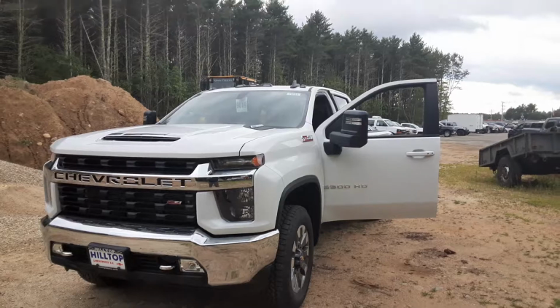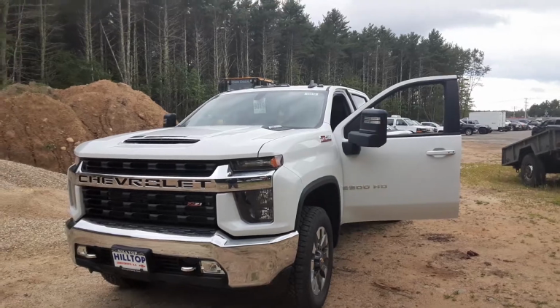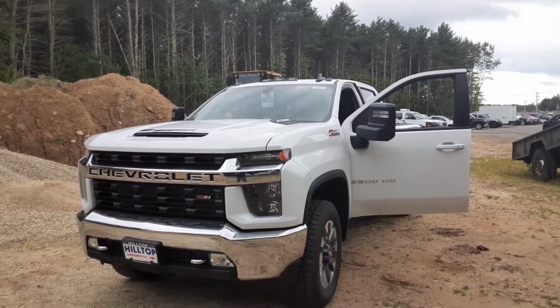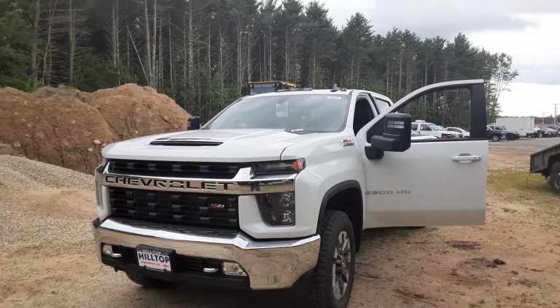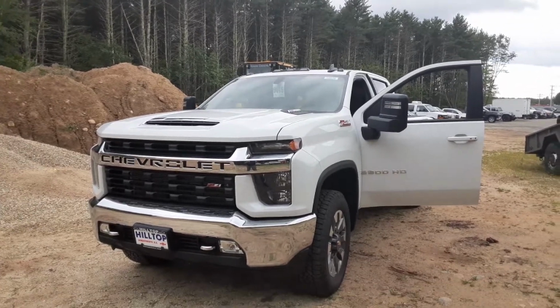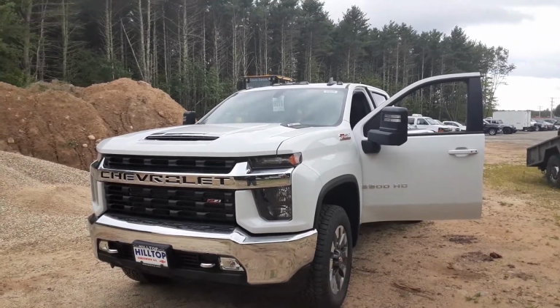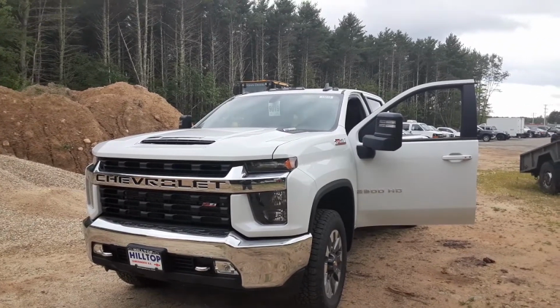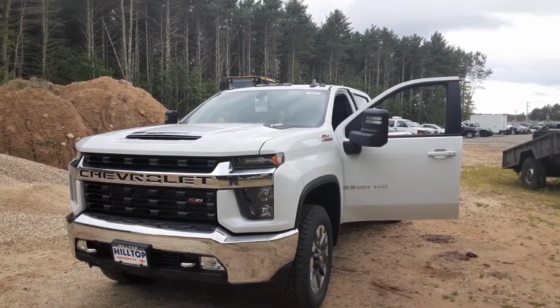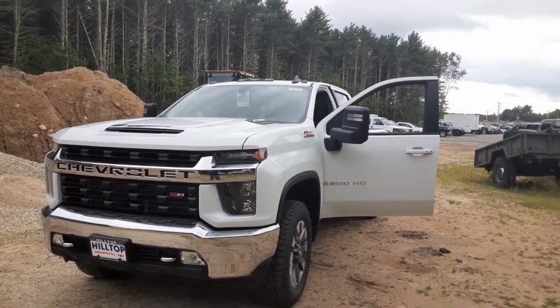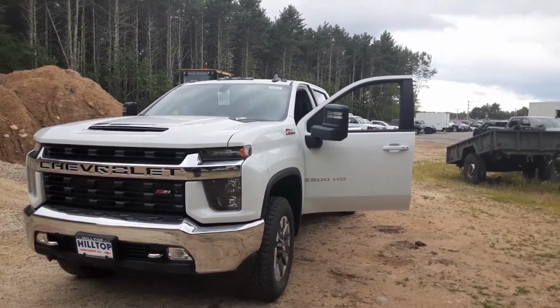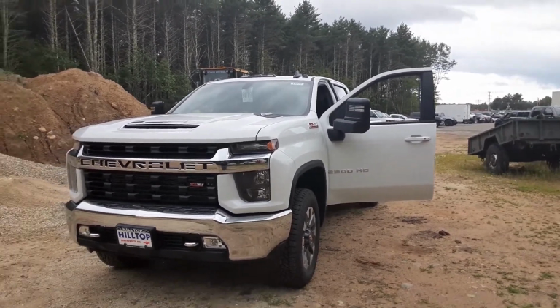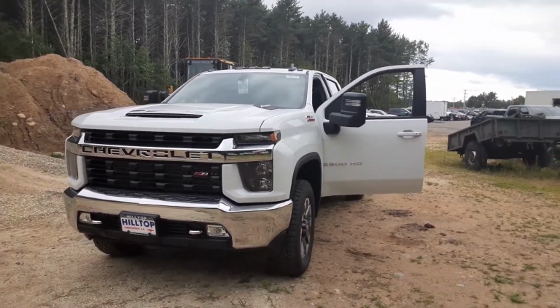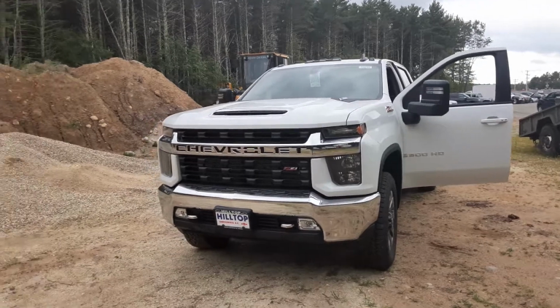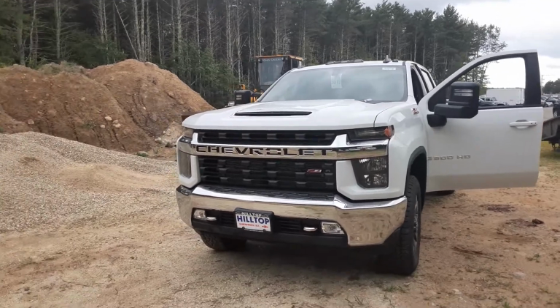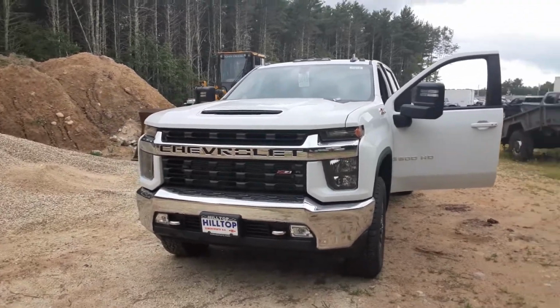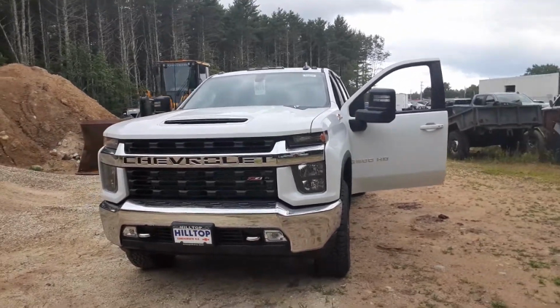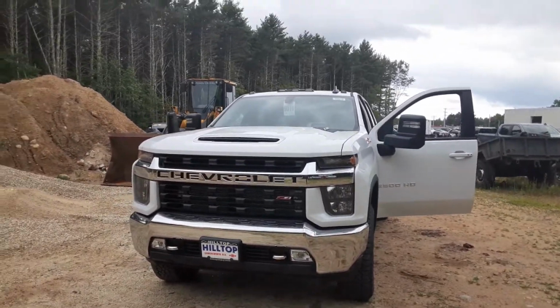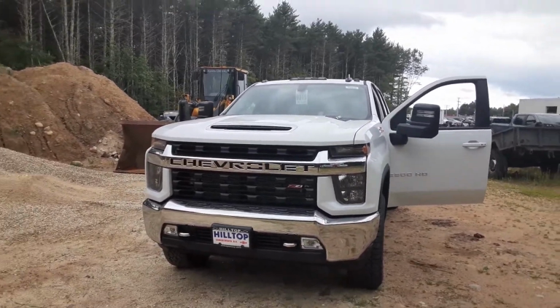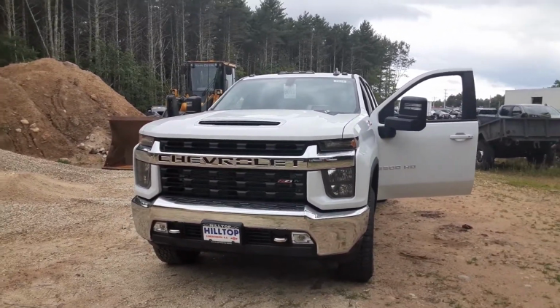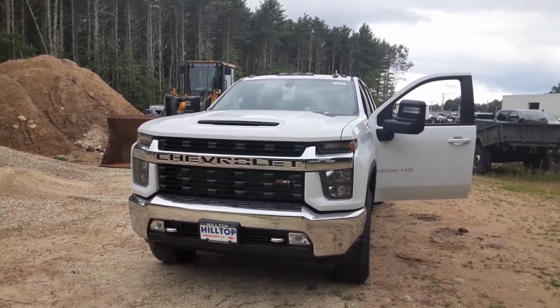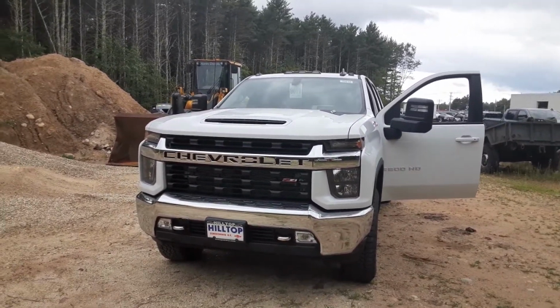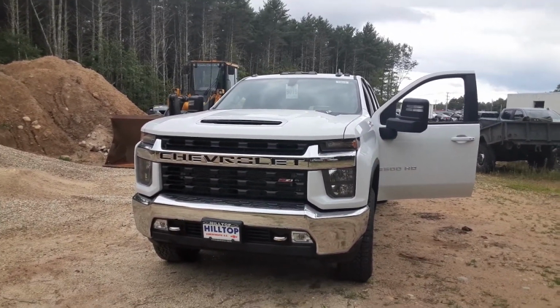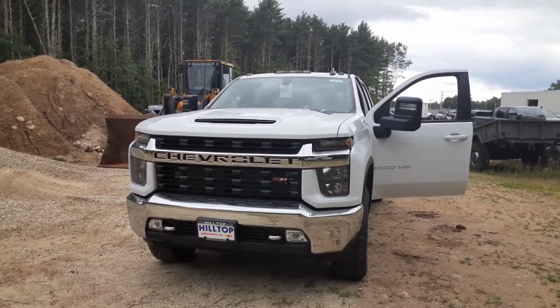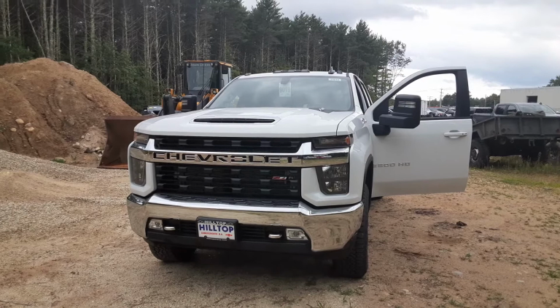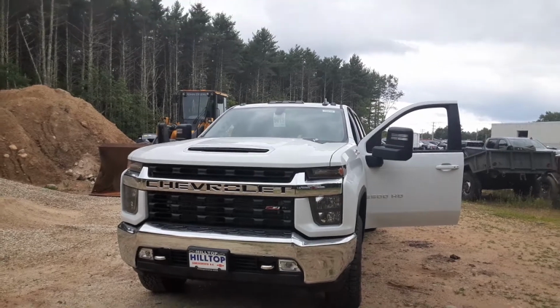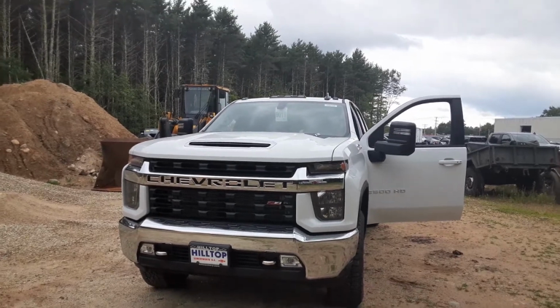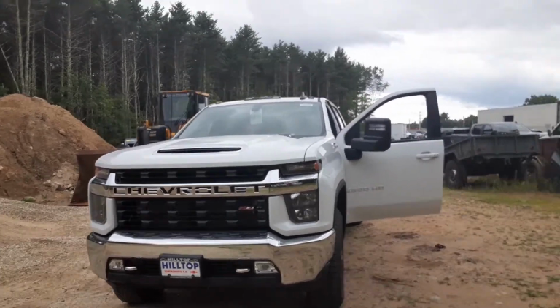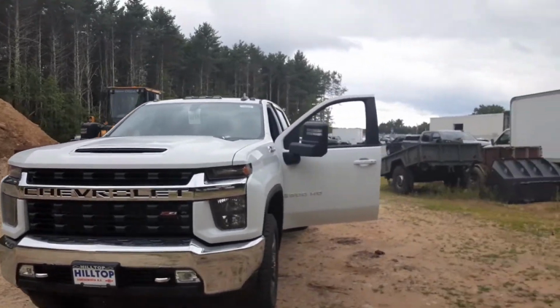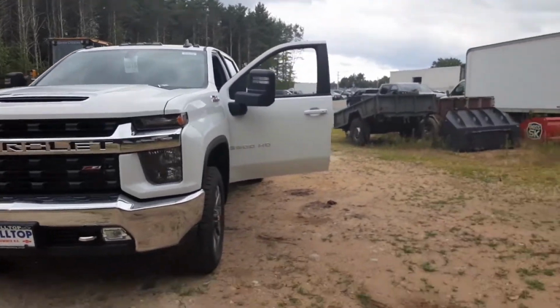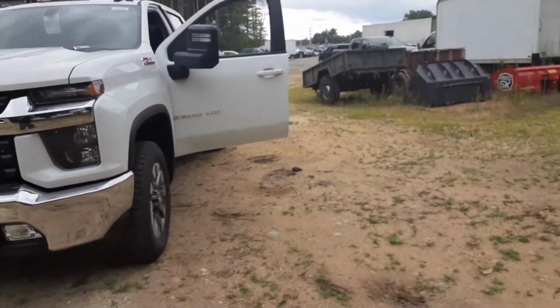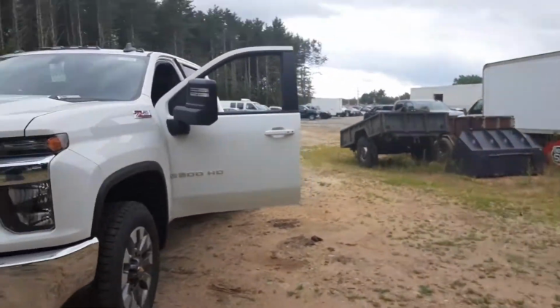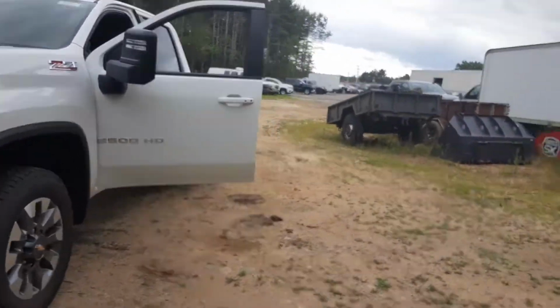Hey, good afternoon, New England and beyond. Mike Duquette here at Roncar's Hilltop Chevy in Somersboro, New Hampshire. Today for Duke's Daily Ride, I have this 2022 2500 Silverado HD — this is the Z71 package, LT trim.